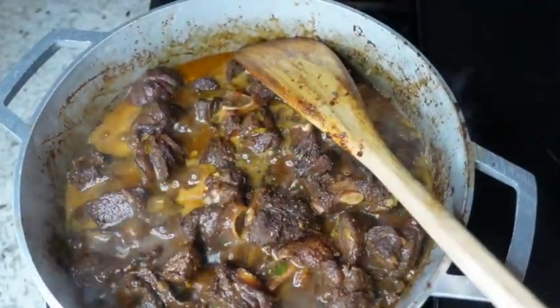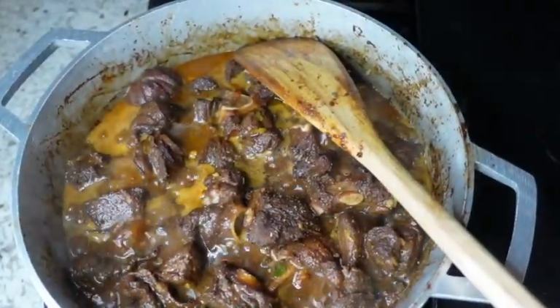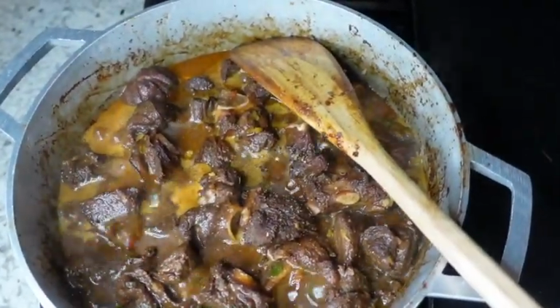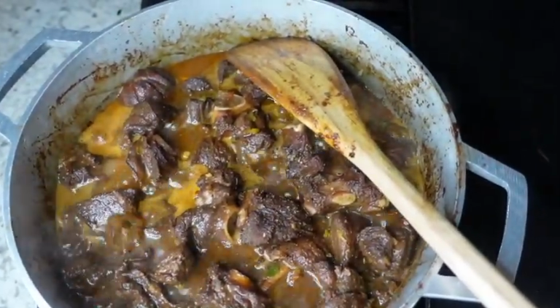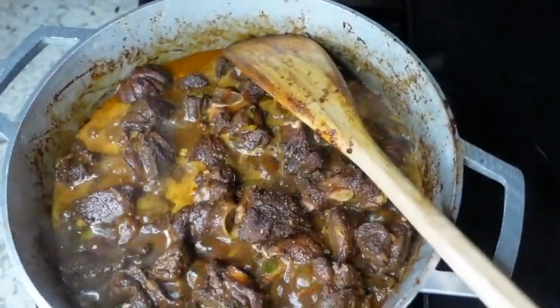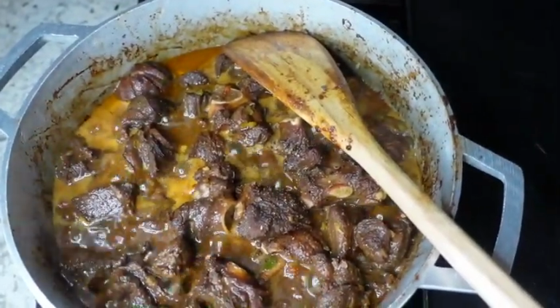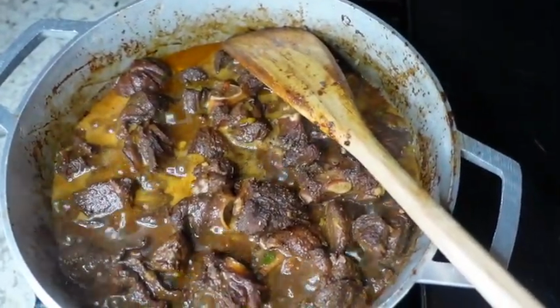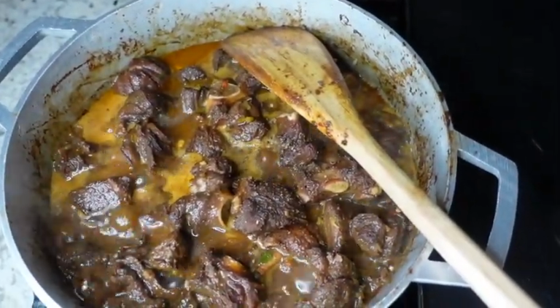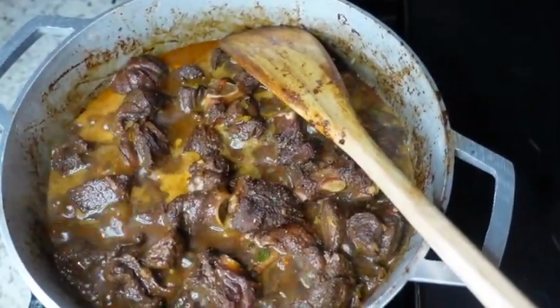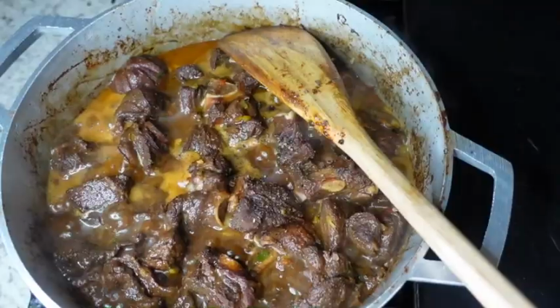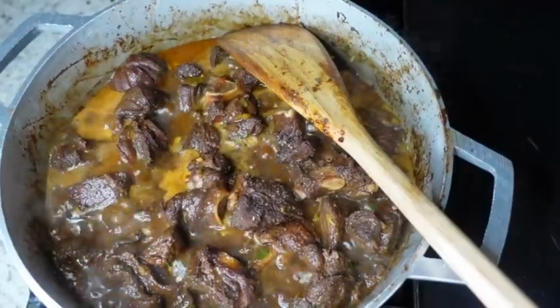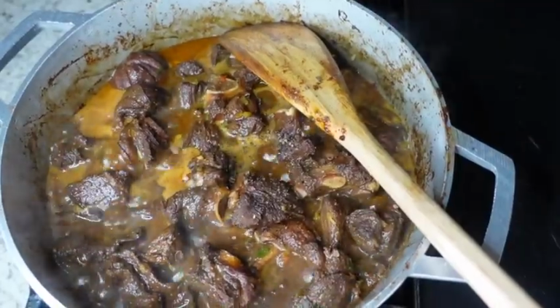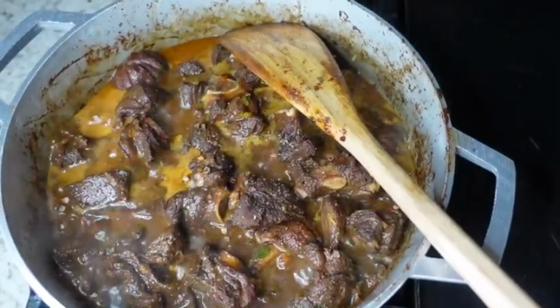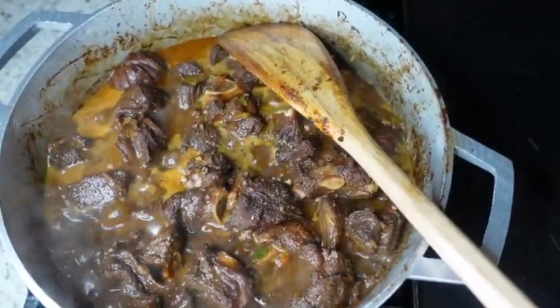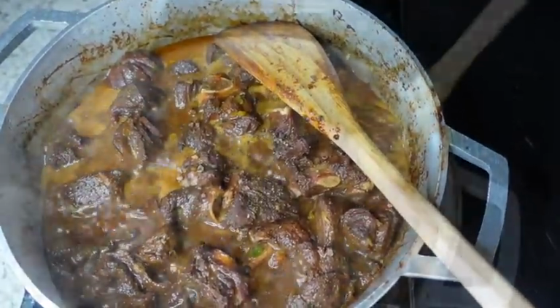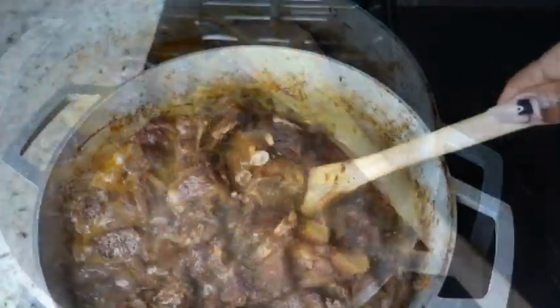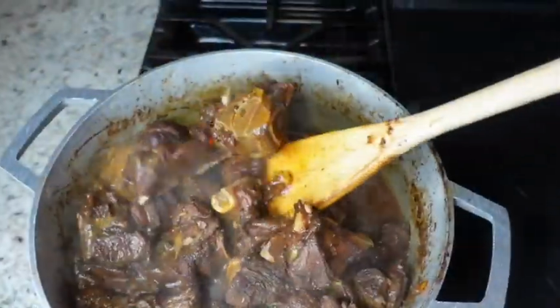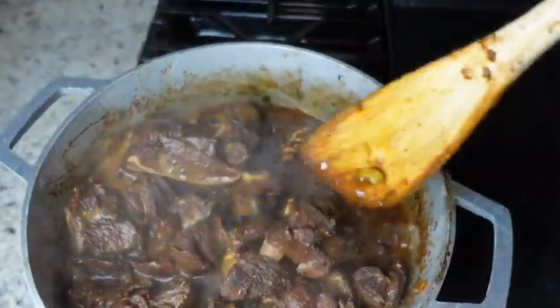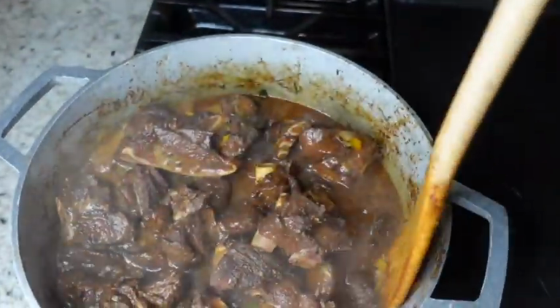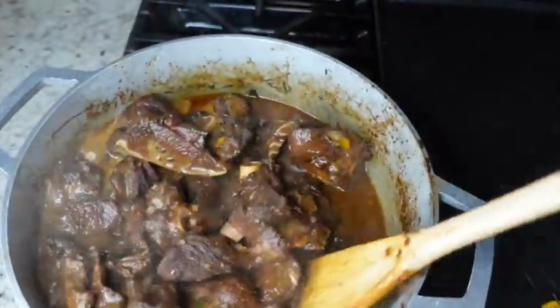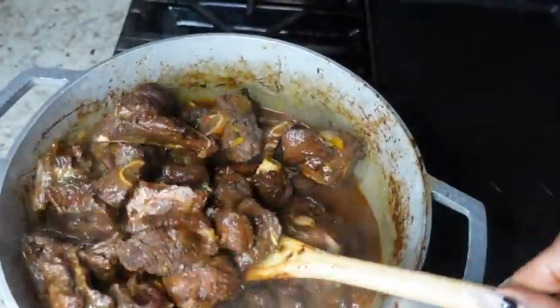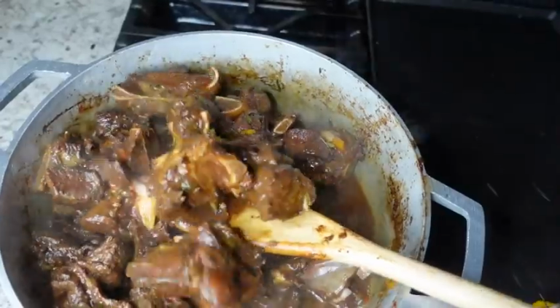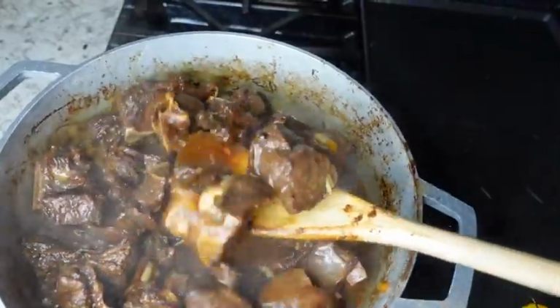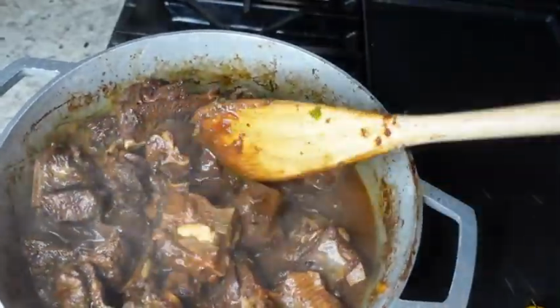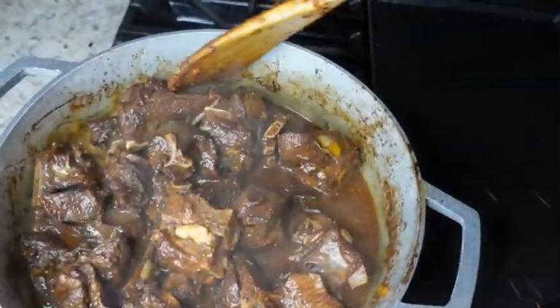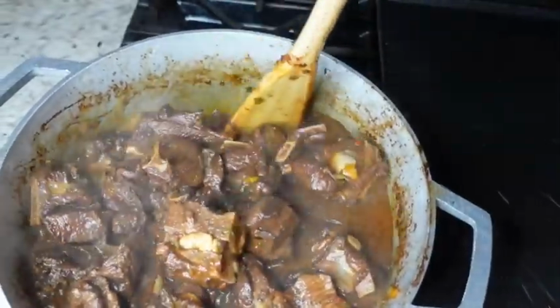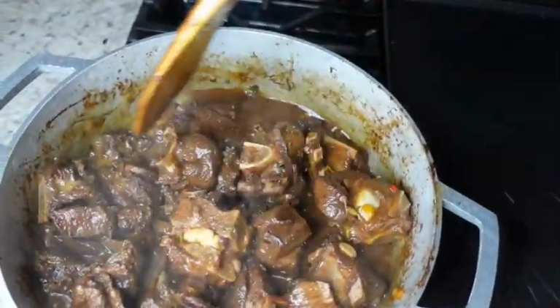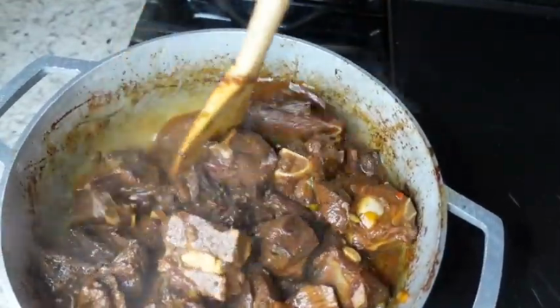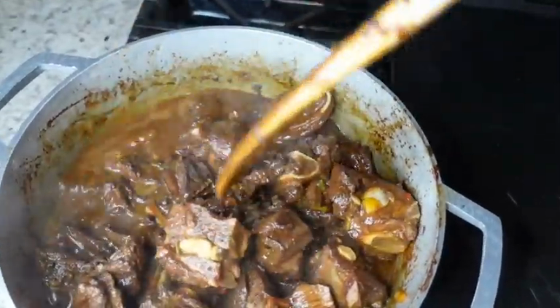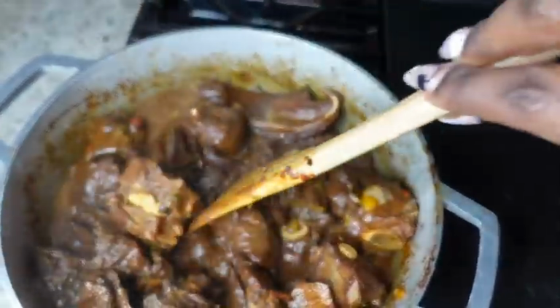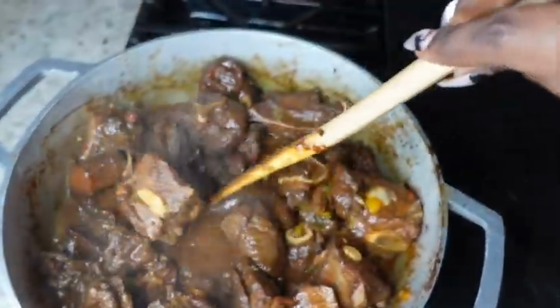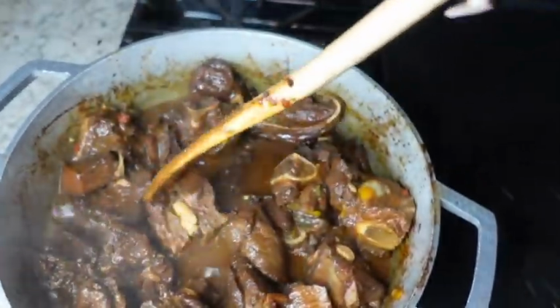Next, I have grounded up about six more pimento seeds, so I have added those to the pot. I'm also going to add a whole scotch bonnet pepper which I will not cut — it's being used strictly for flavoring.